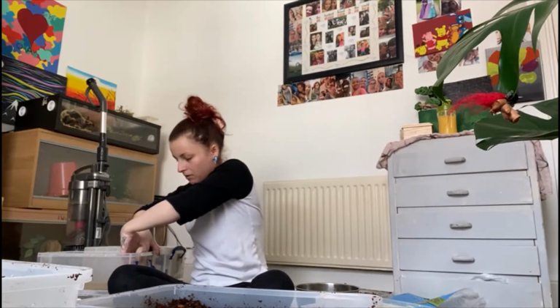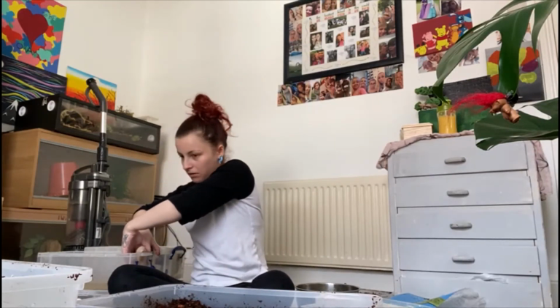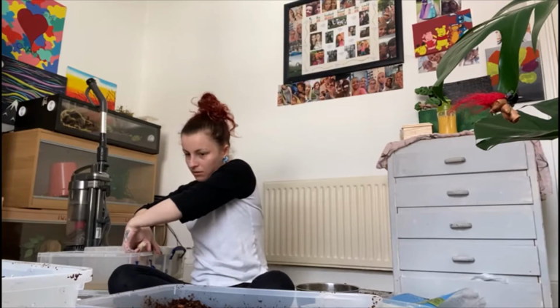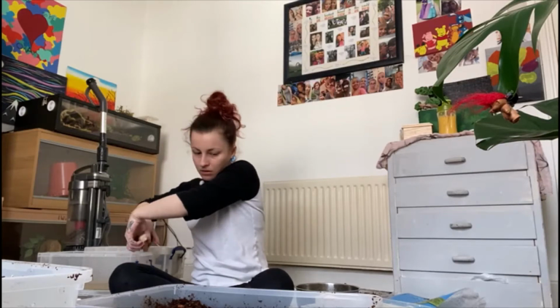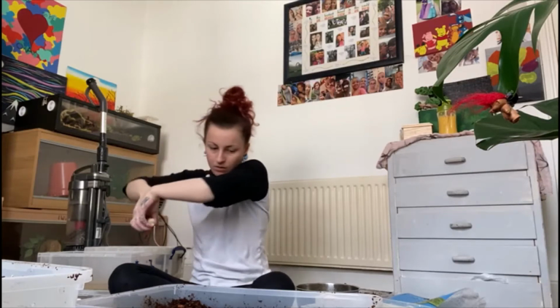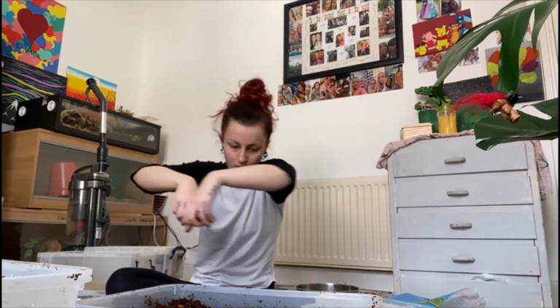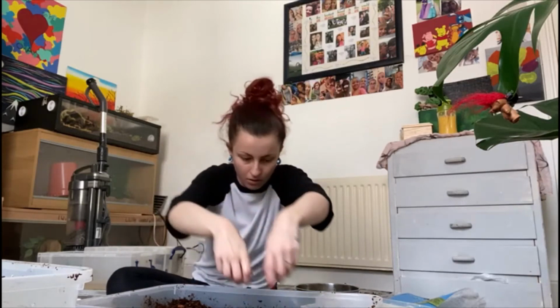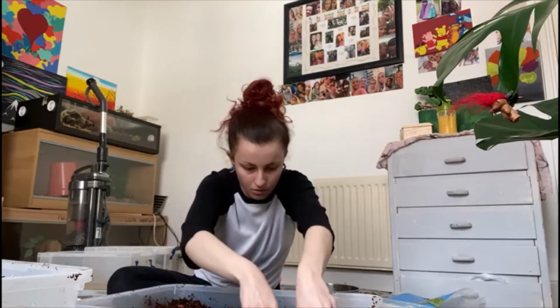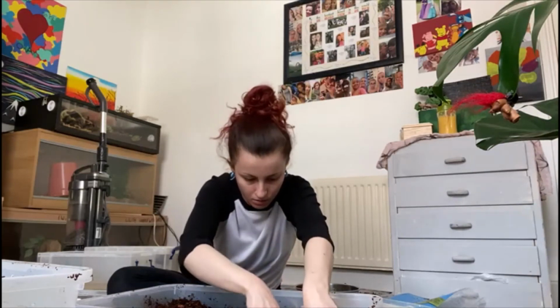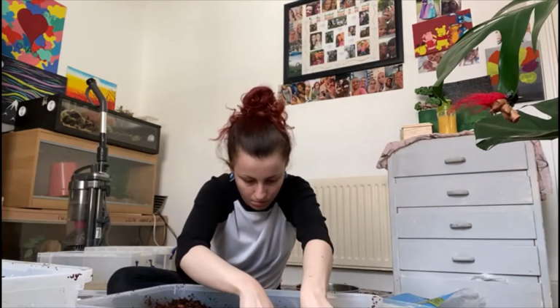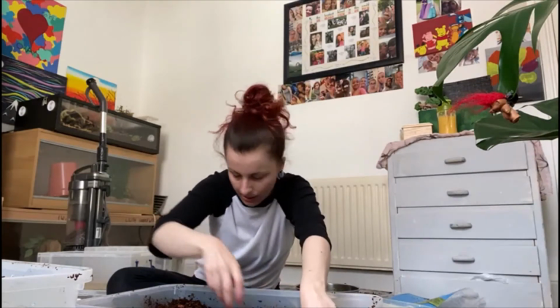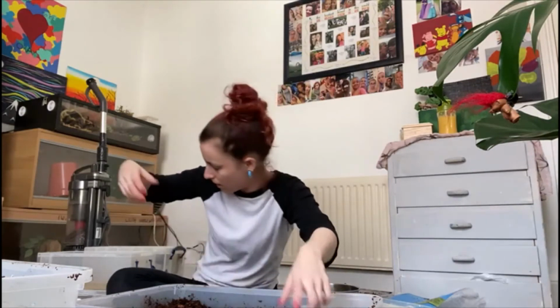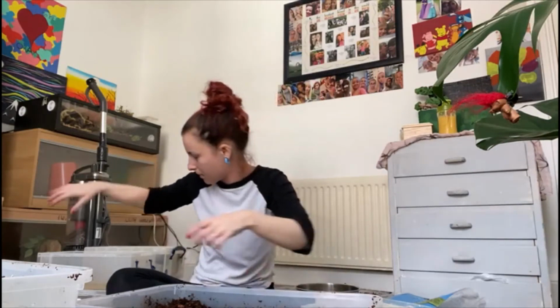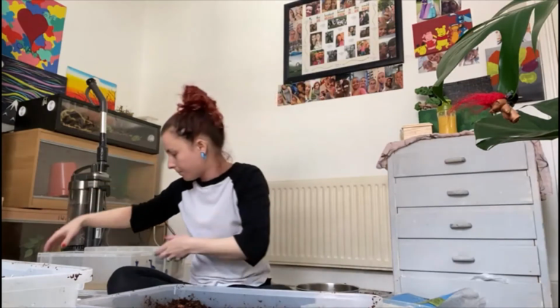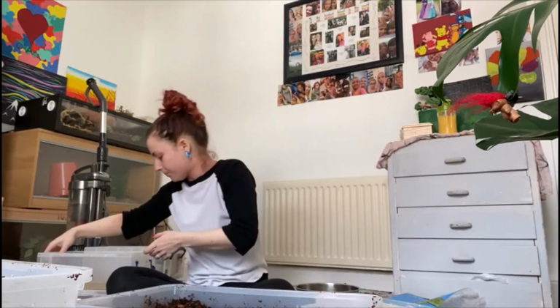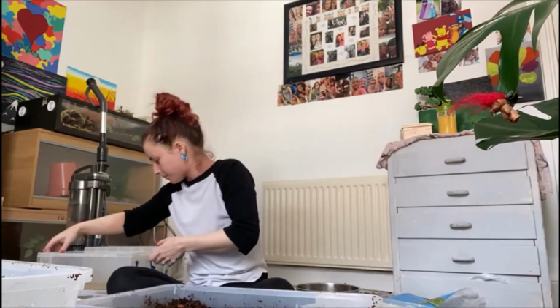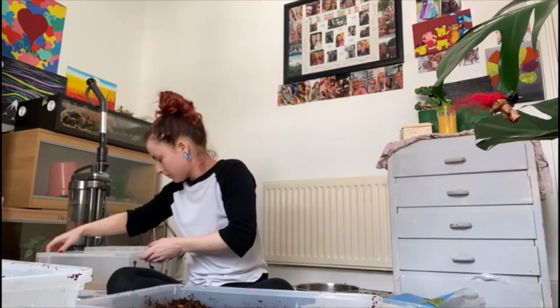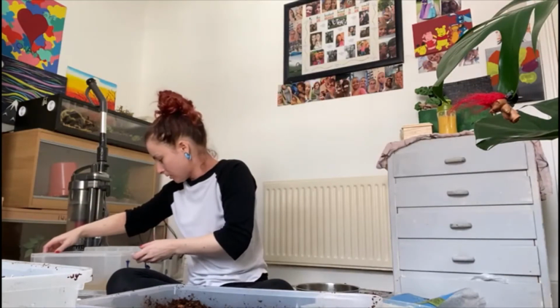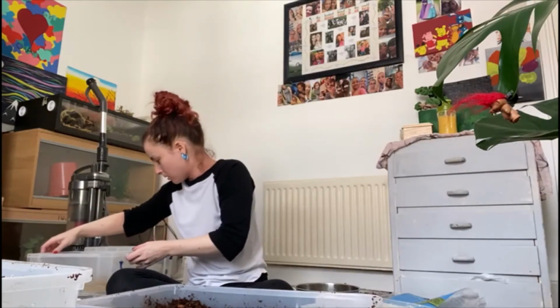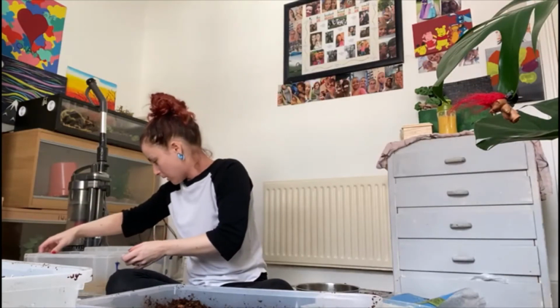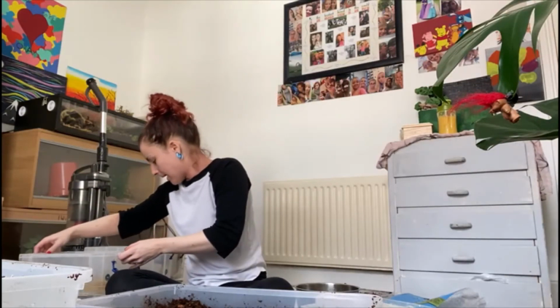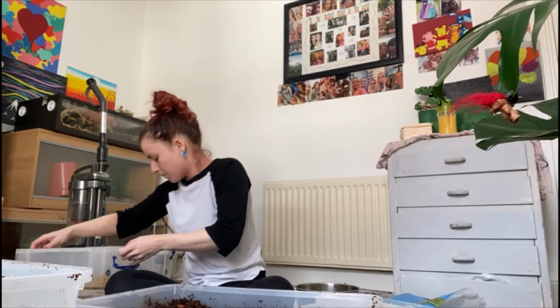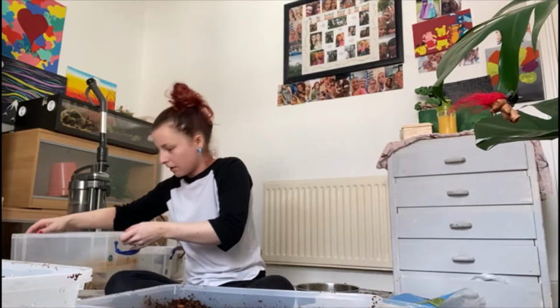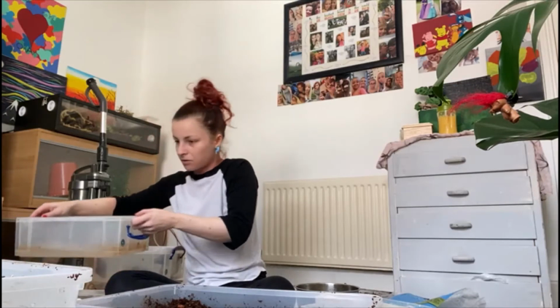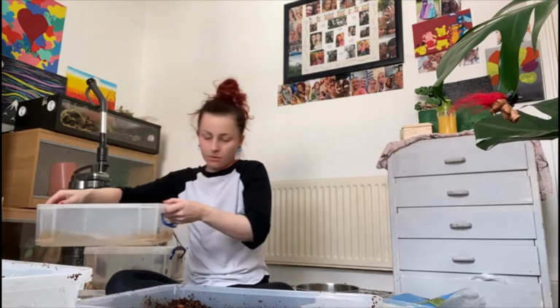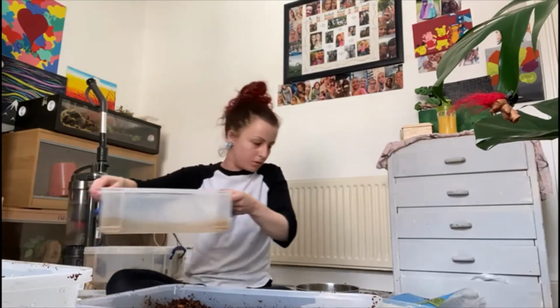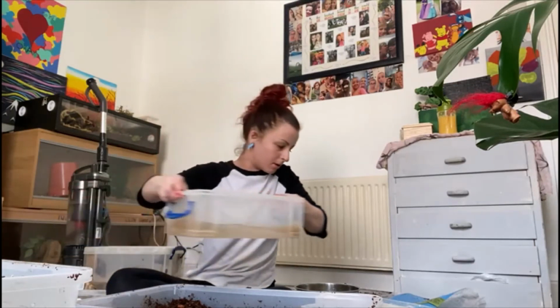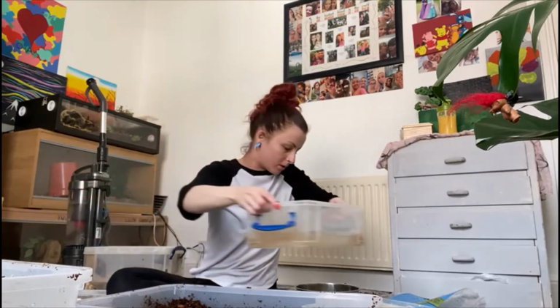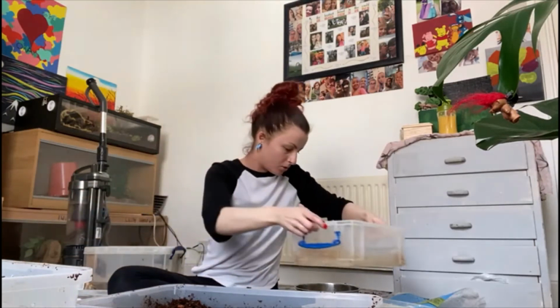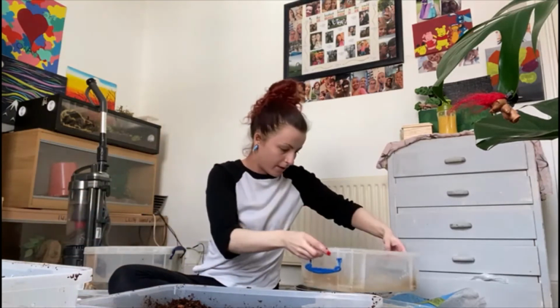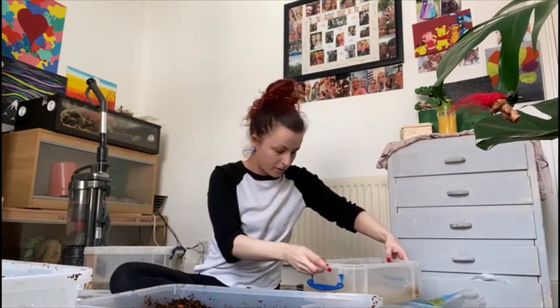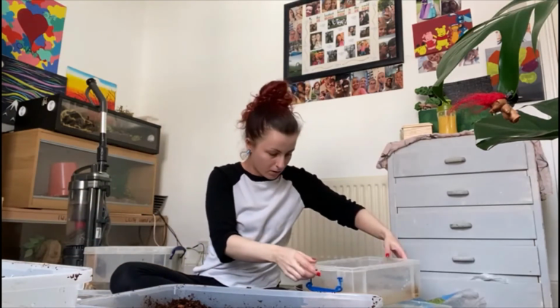Alright, so that's those ones back. Hello, Woody. Should we put you two back next - are you ready to go?